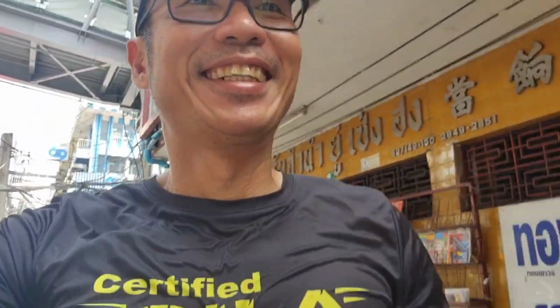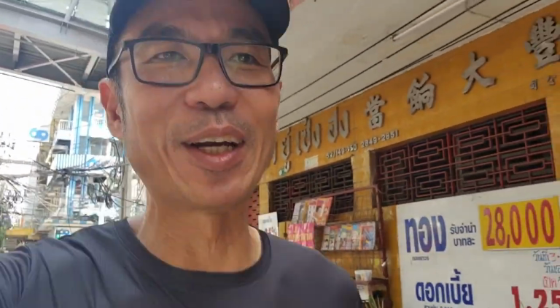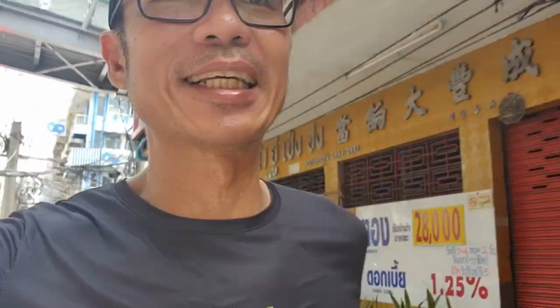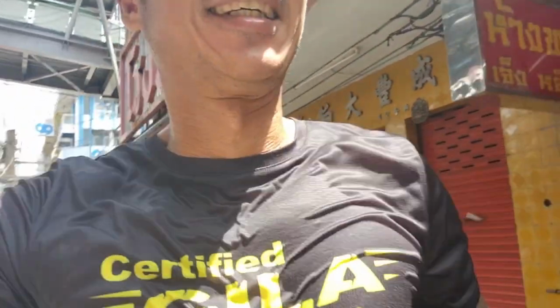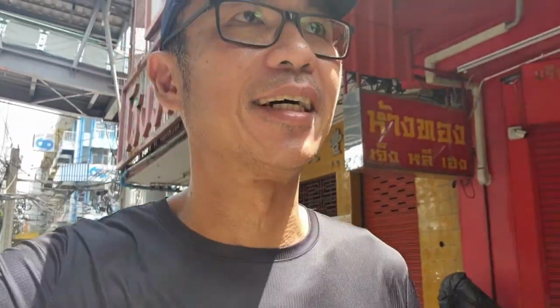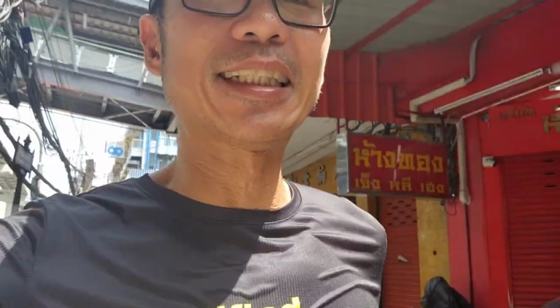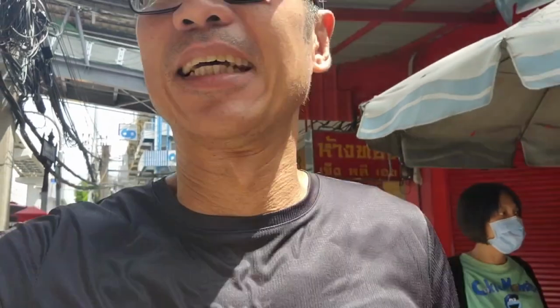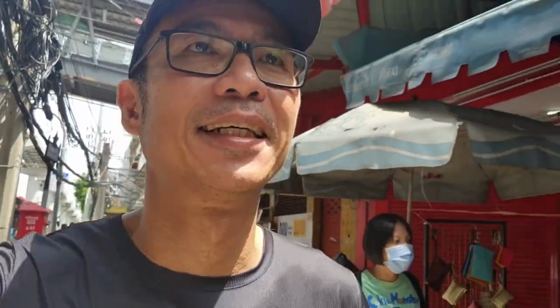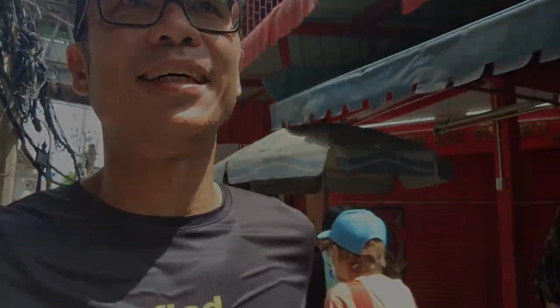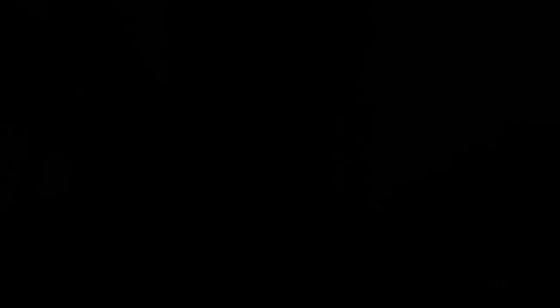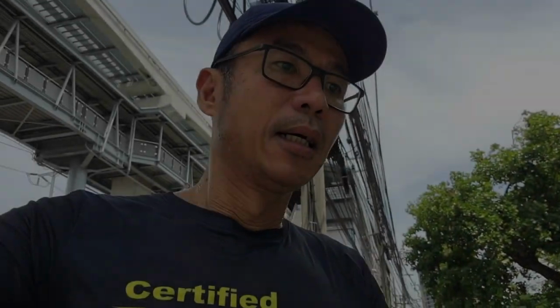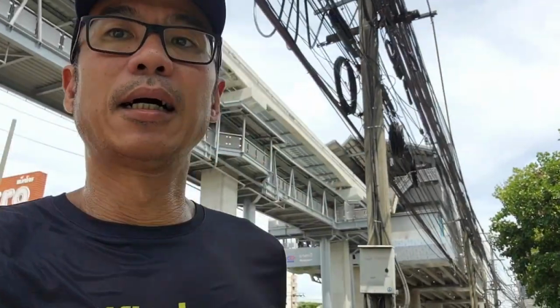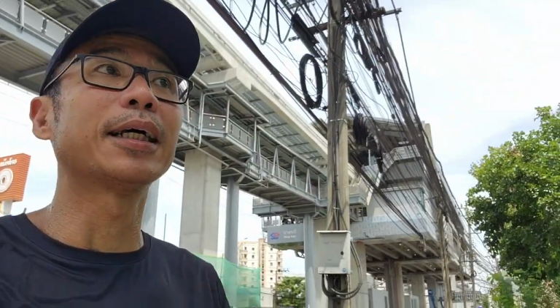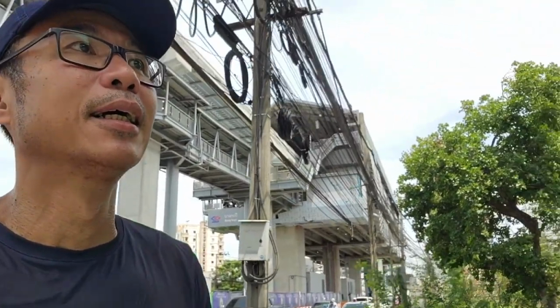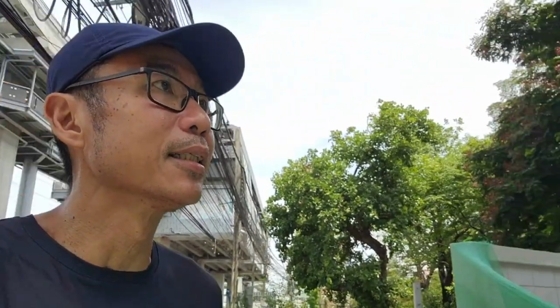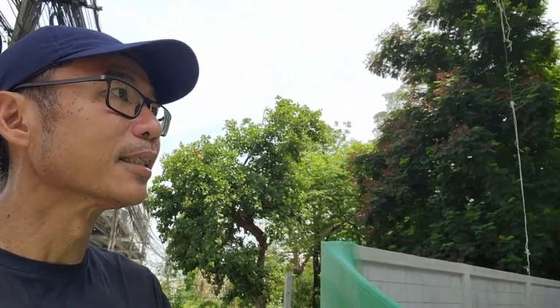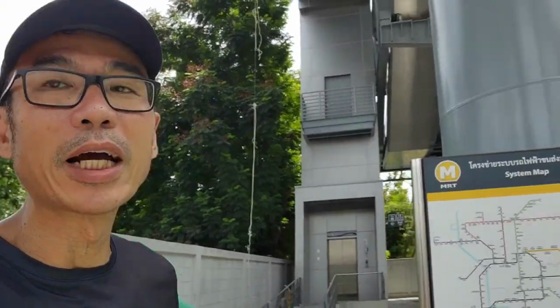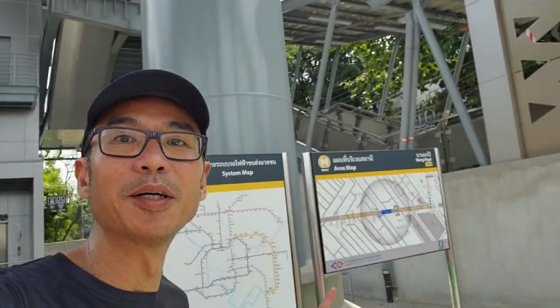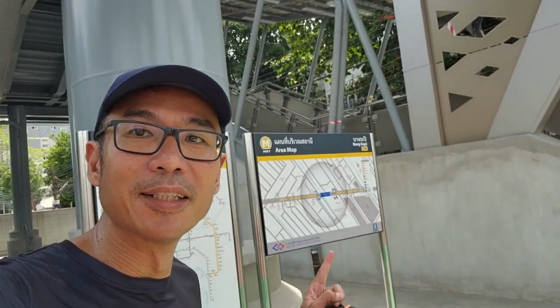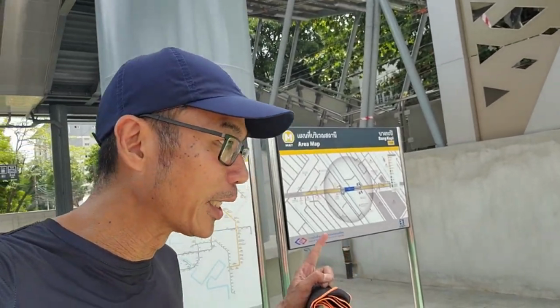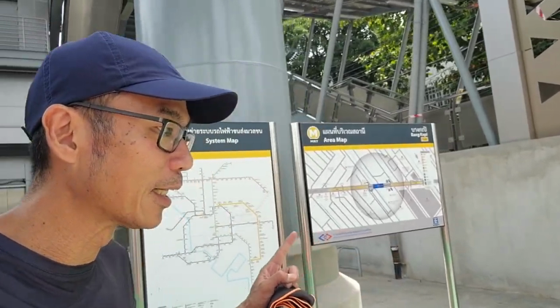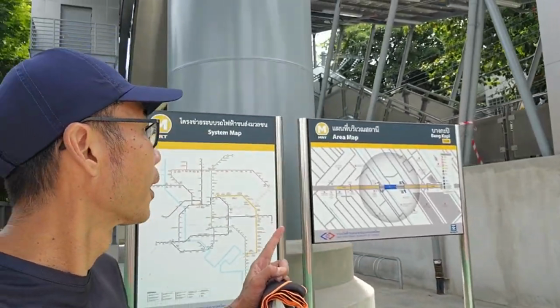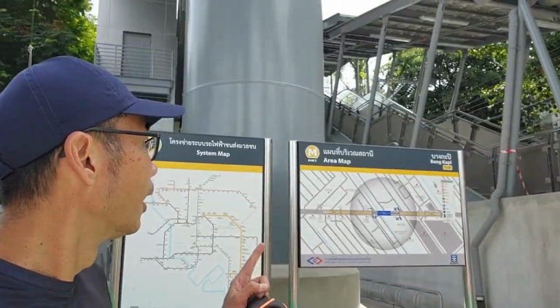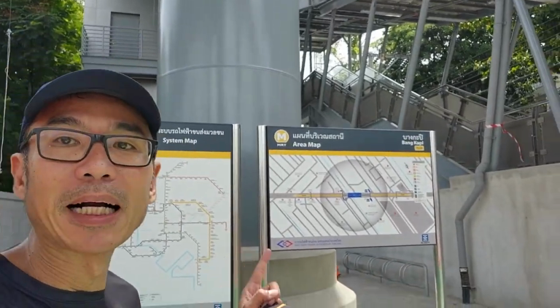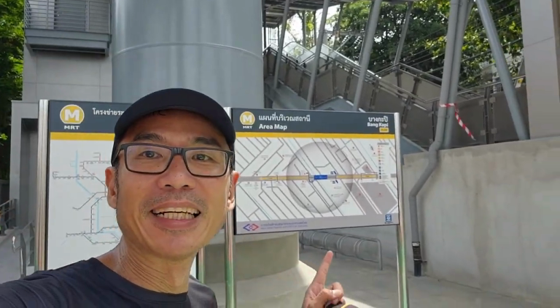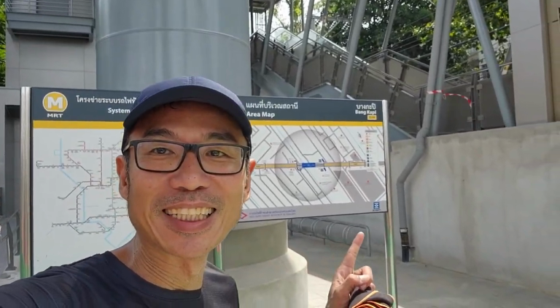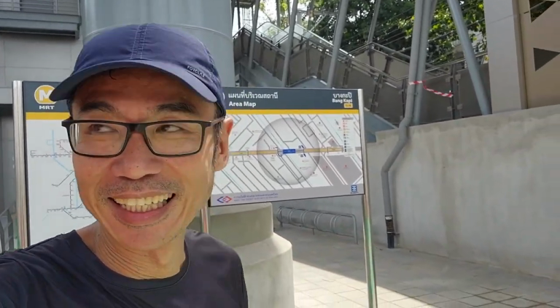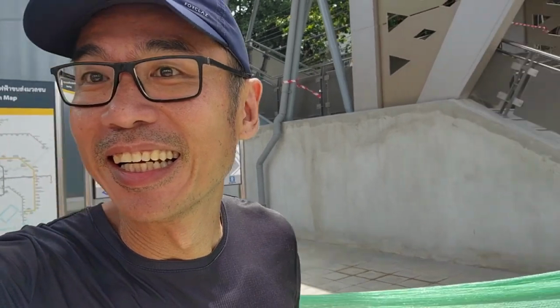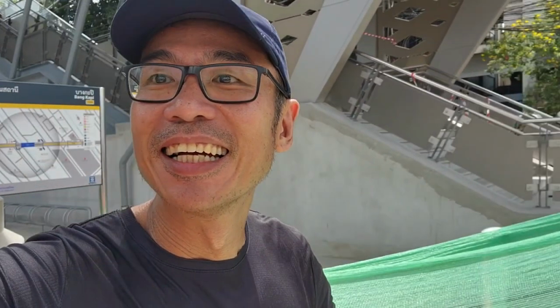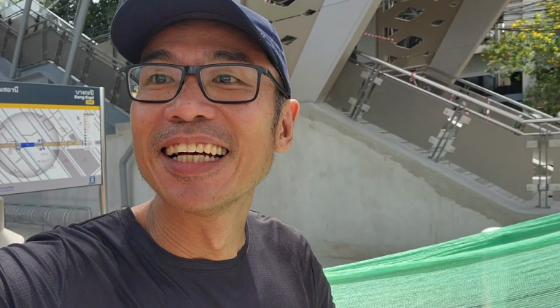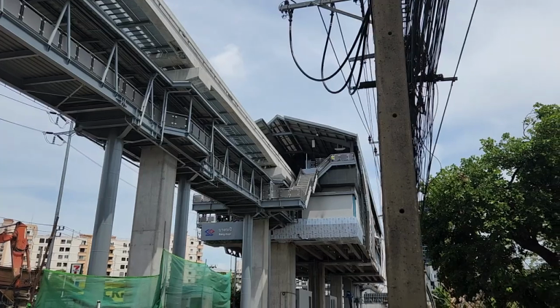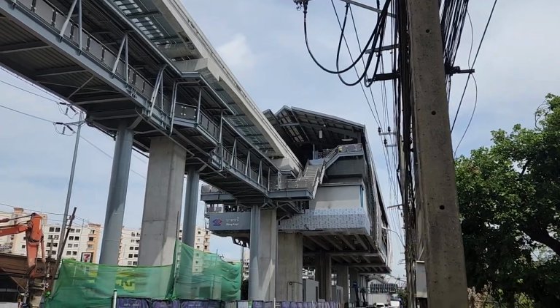Getting very hot already. Thirsty. This is YL08, Bangkapit Station. This is very much under construction.